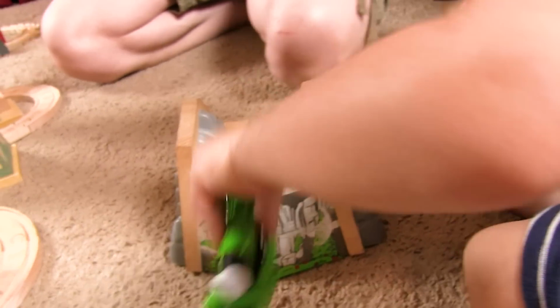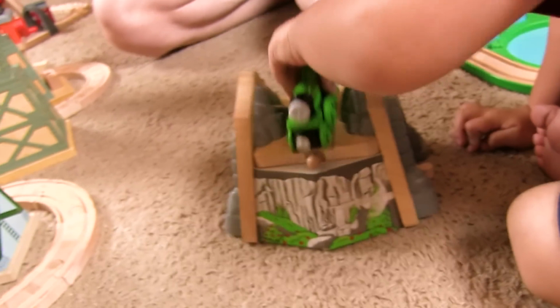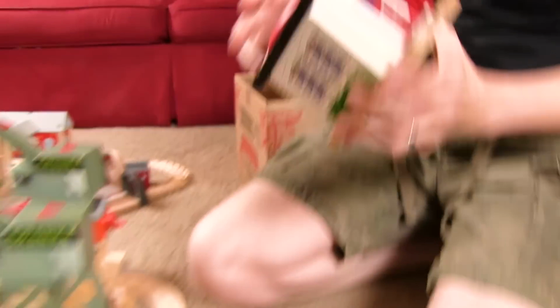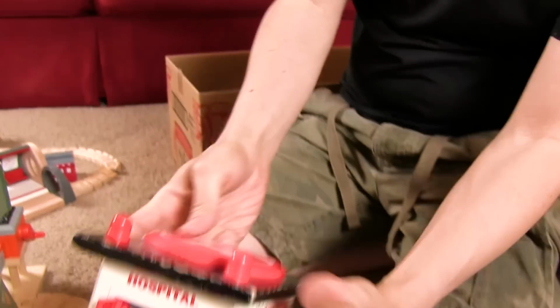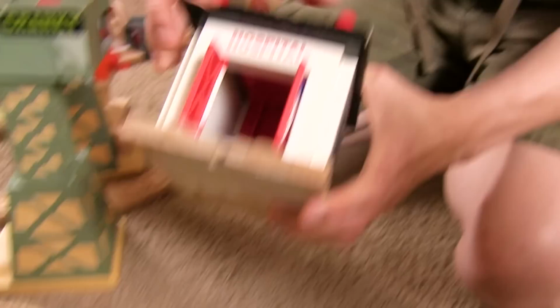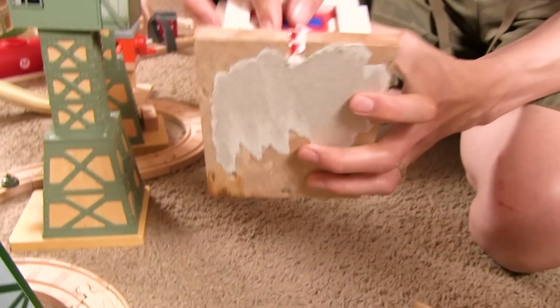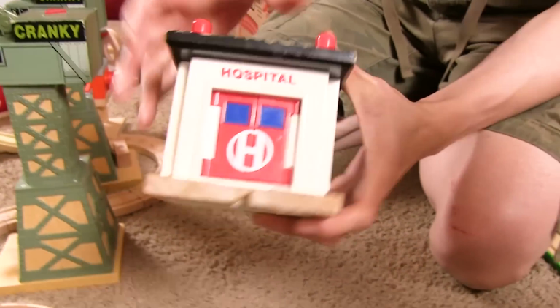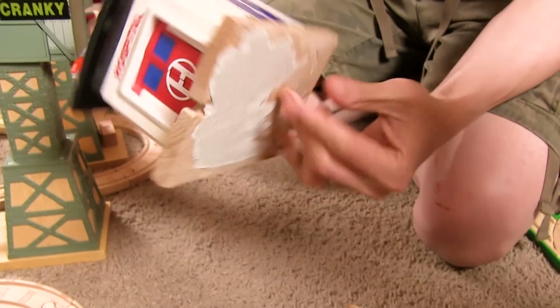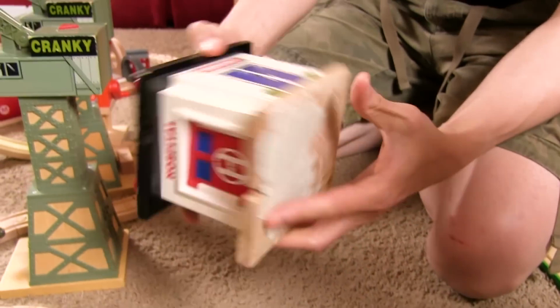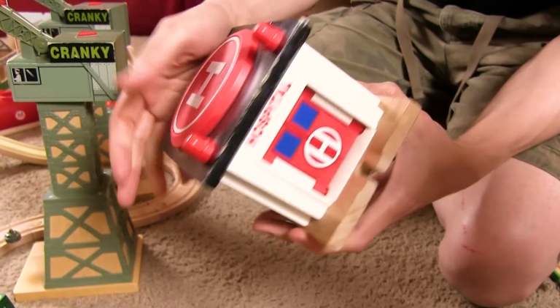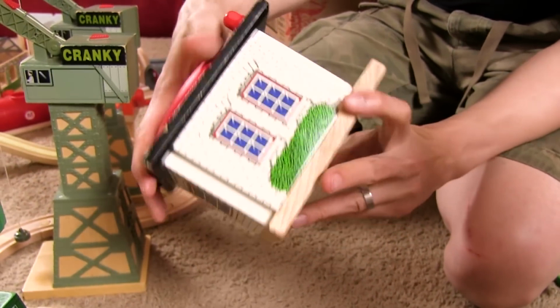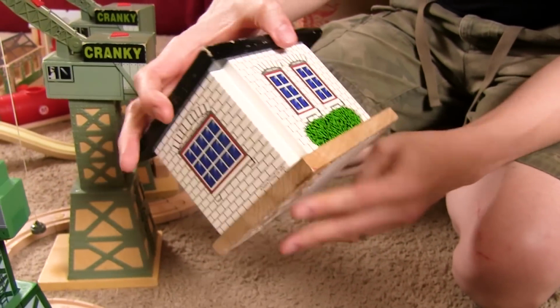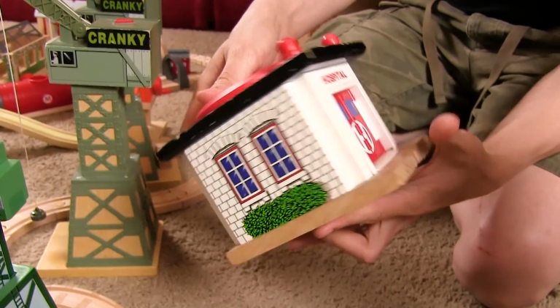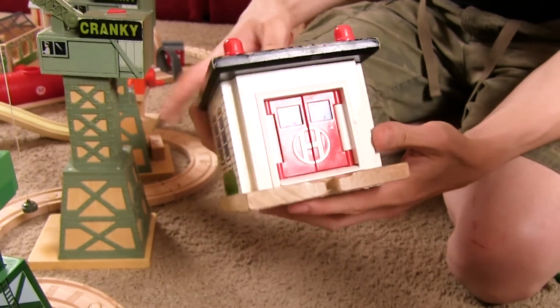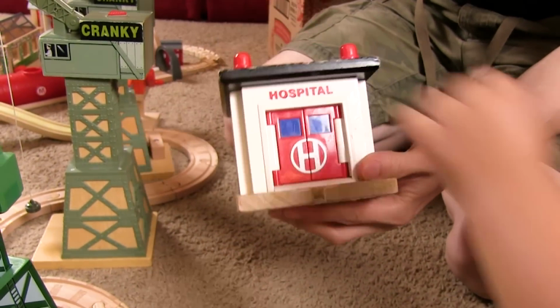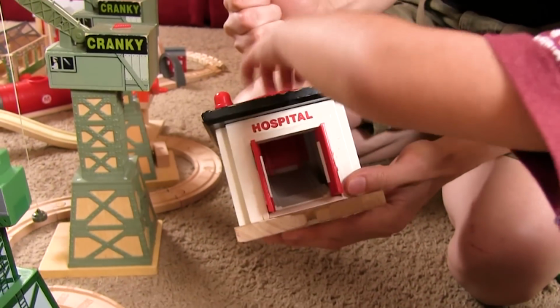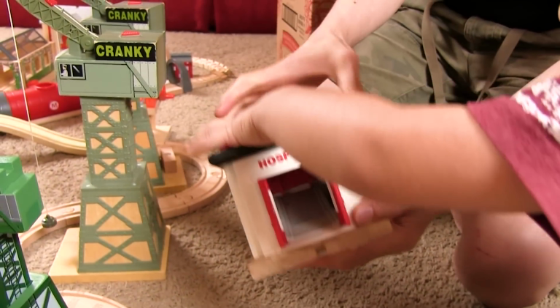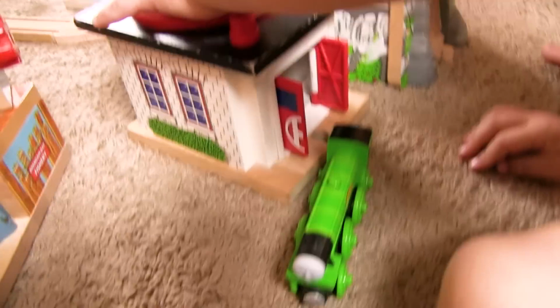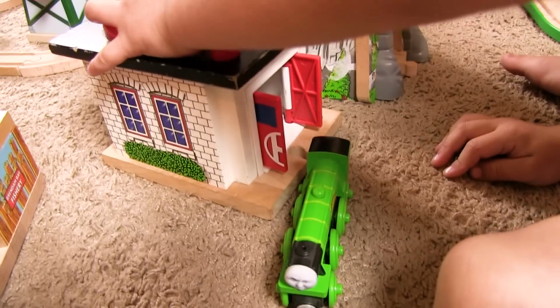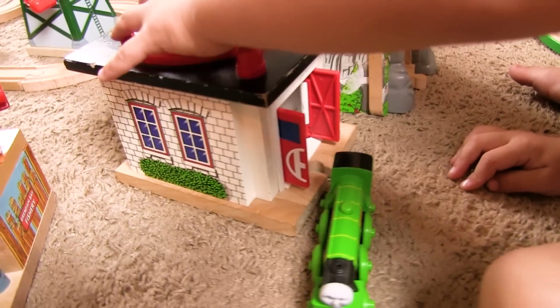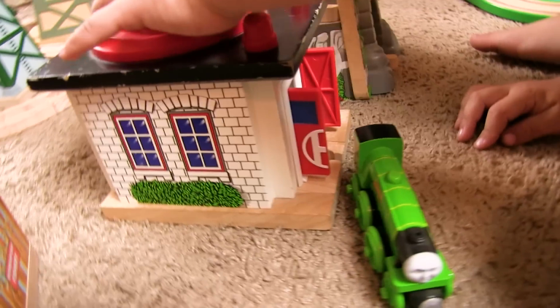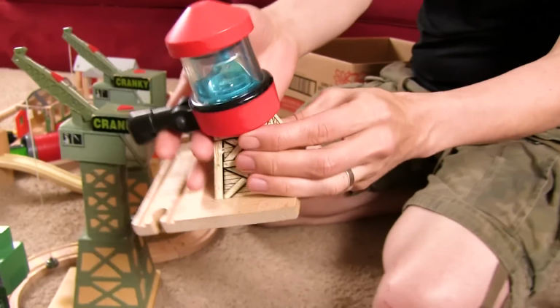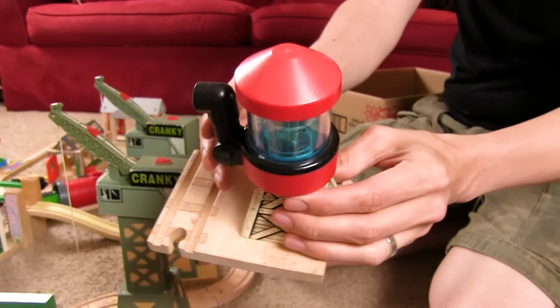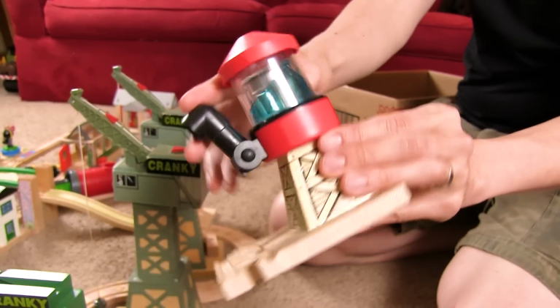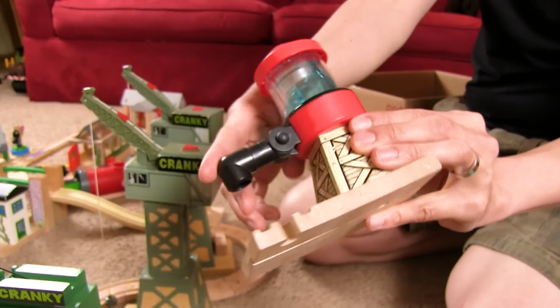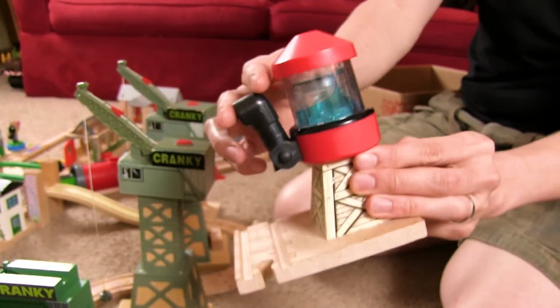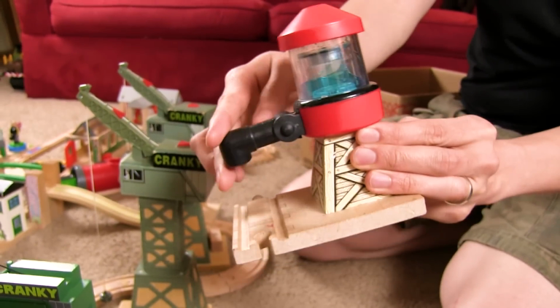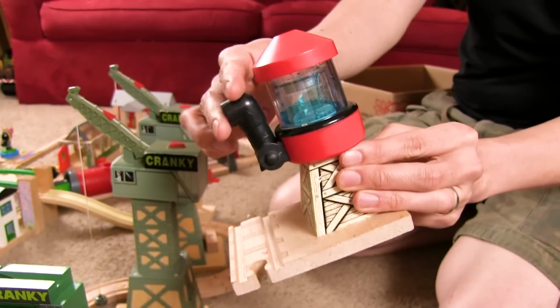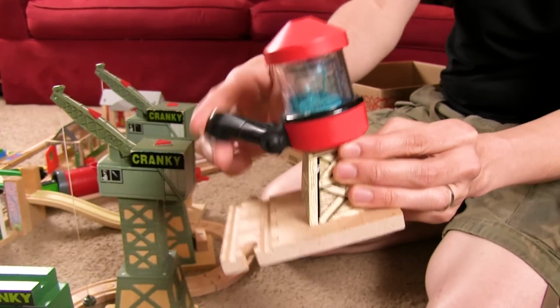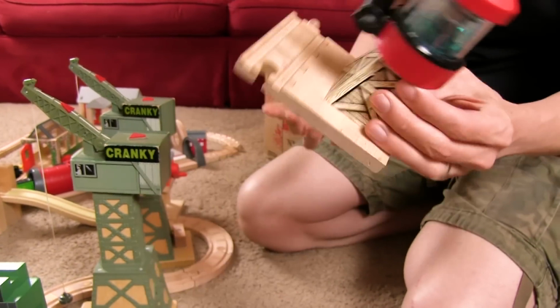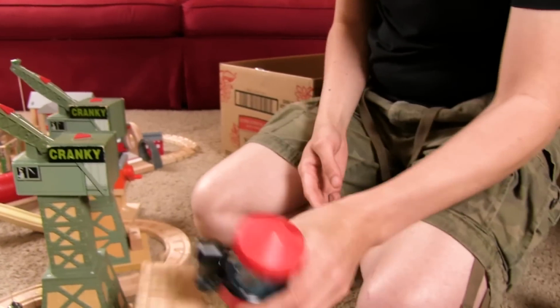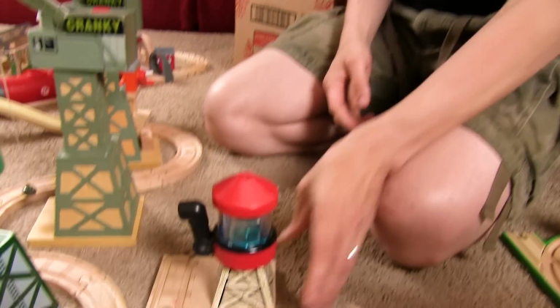And then we have this guy here at the hospital. Oh, cool! It's super old. Man, that one is an old one. Wow! And then we have this guy who's definitely seen better days. I don't even think it works anymore. But it's still super sweet.